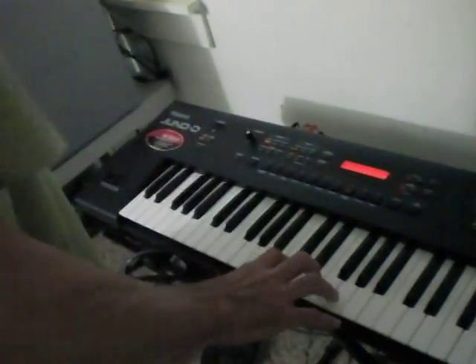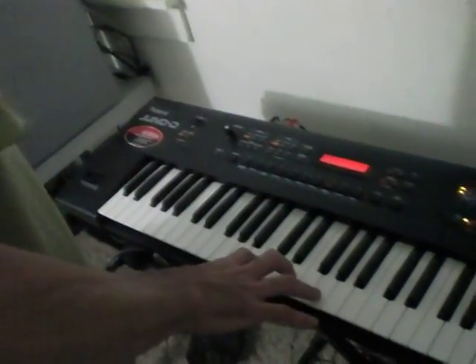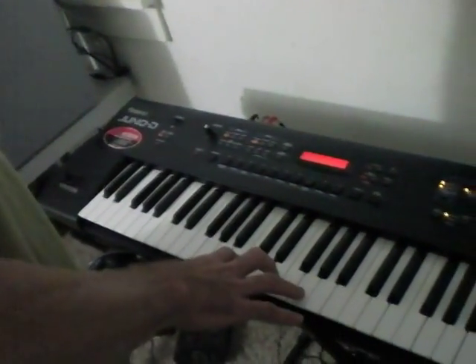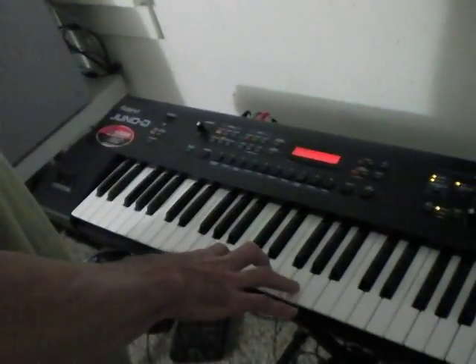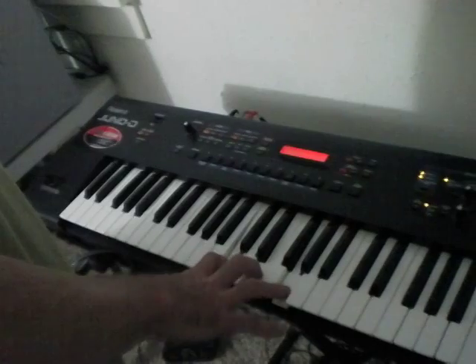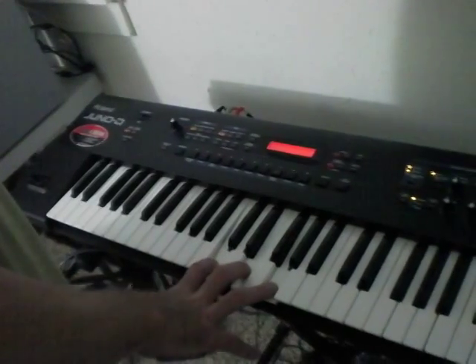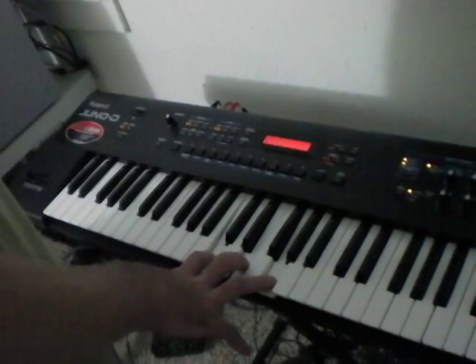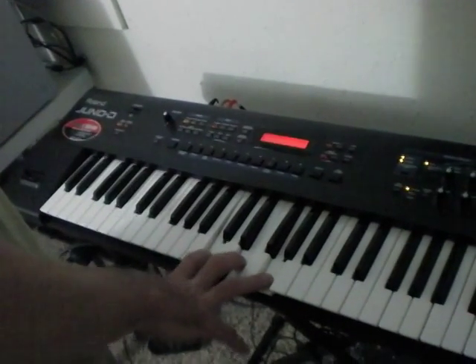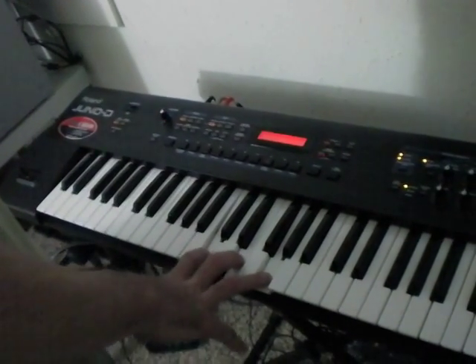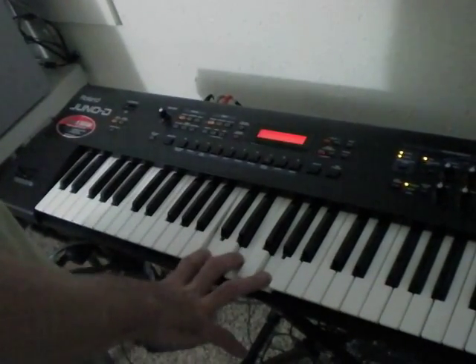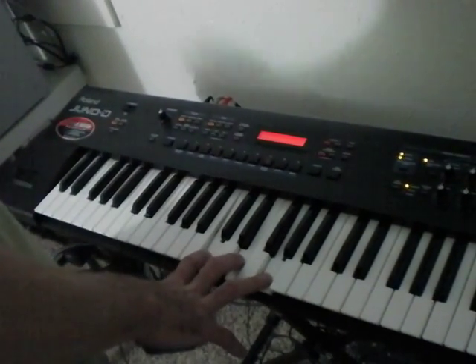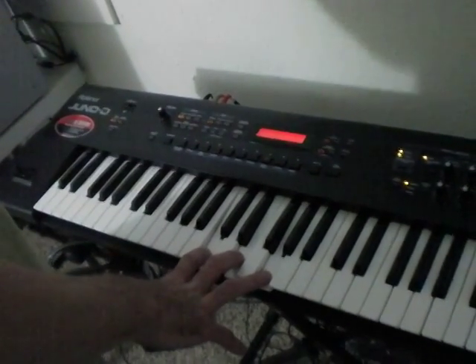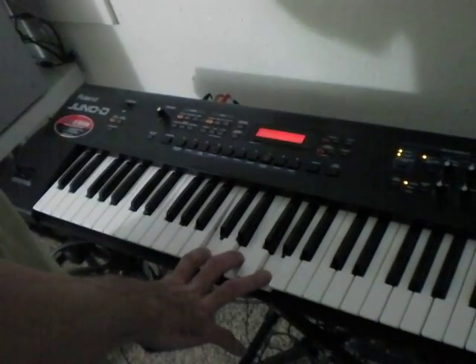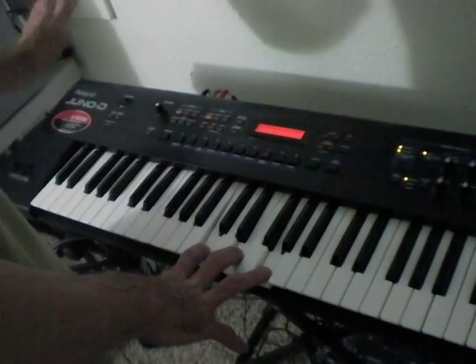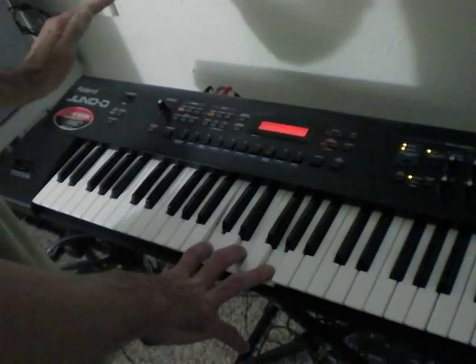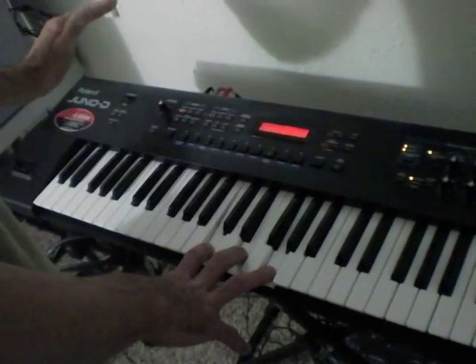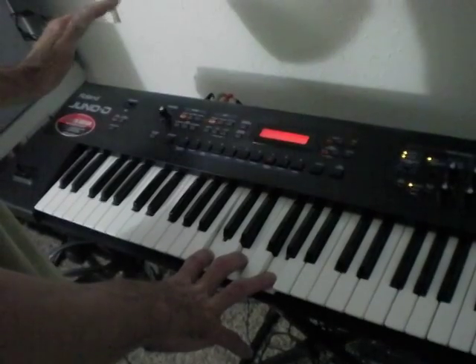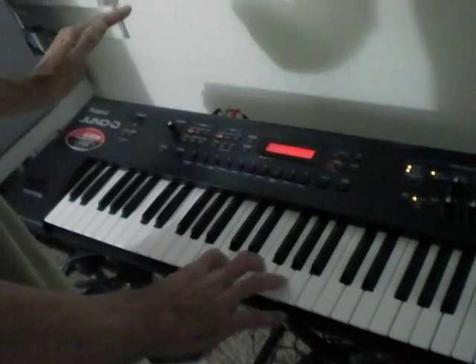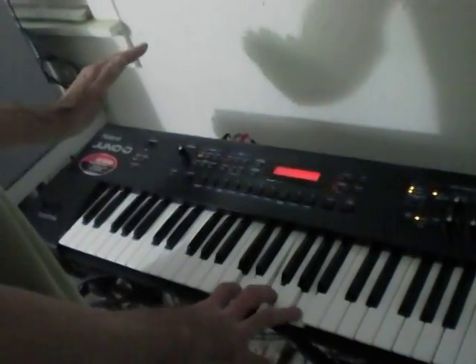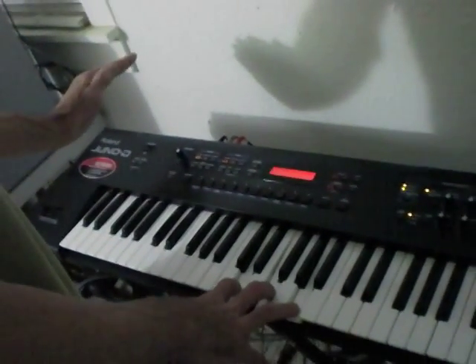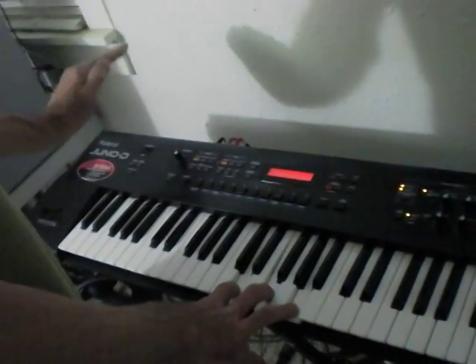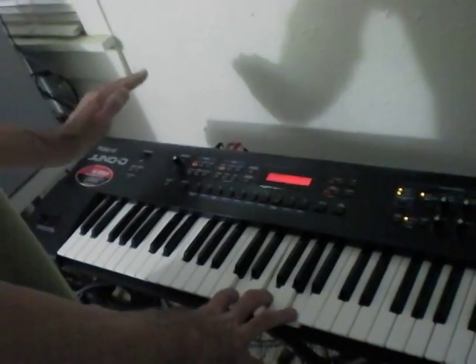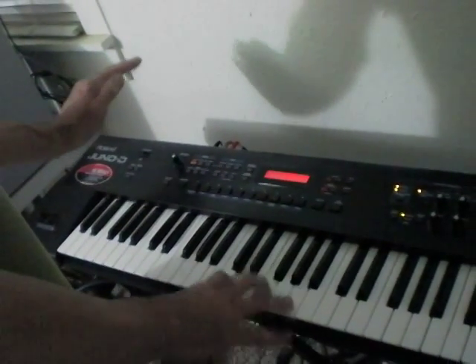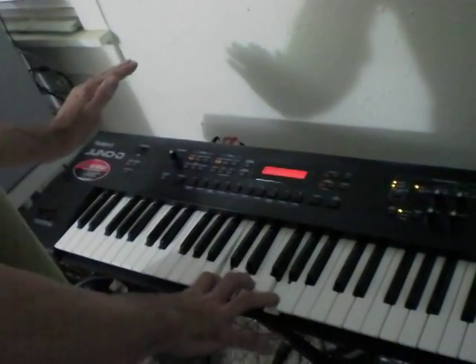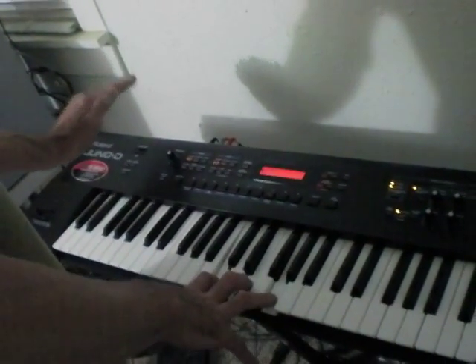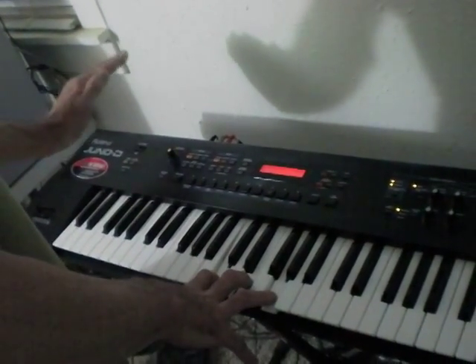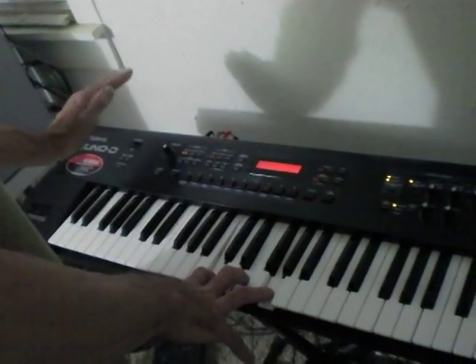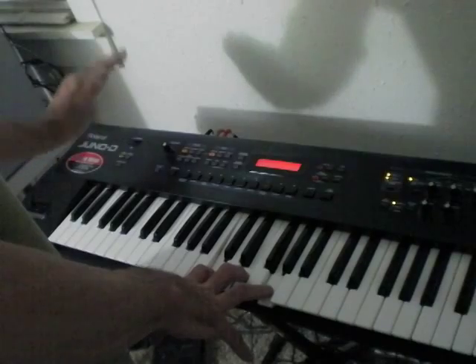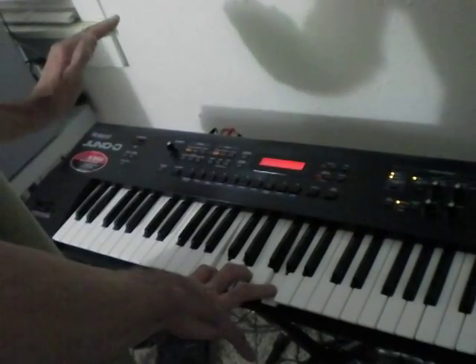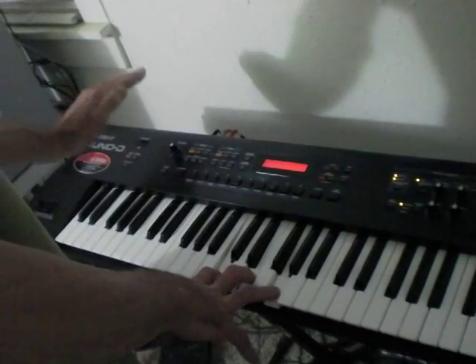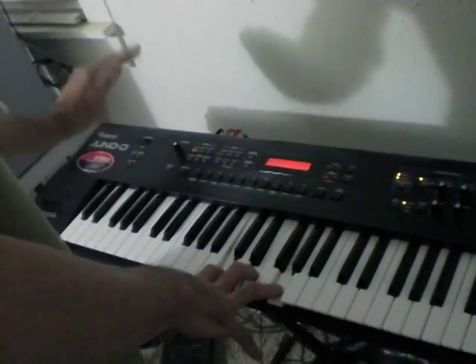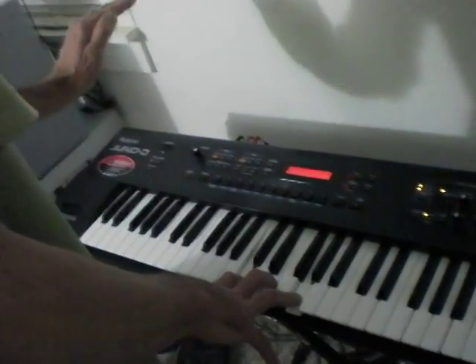First, you can press down a chord — I'll do a C chord. There's no sound, because until you put your hand here, nothing happens. Pitch goes up and down as you get closer.